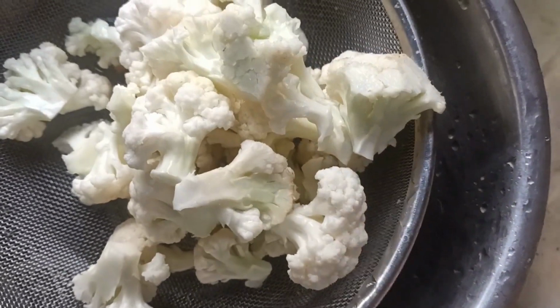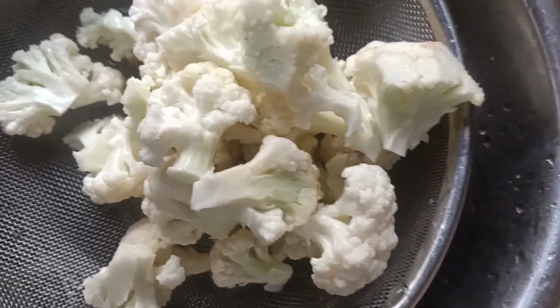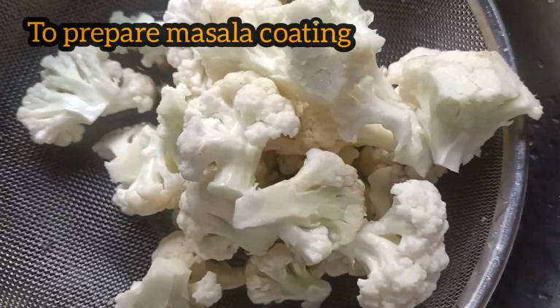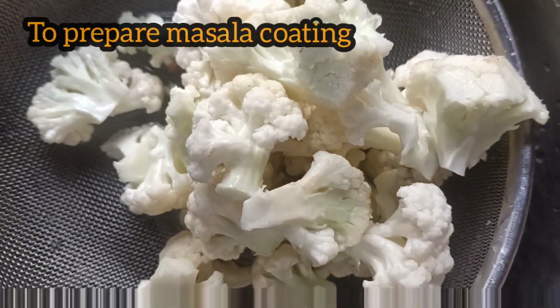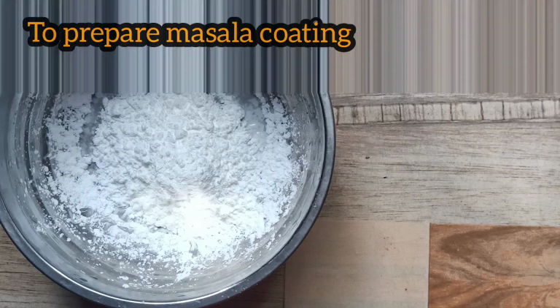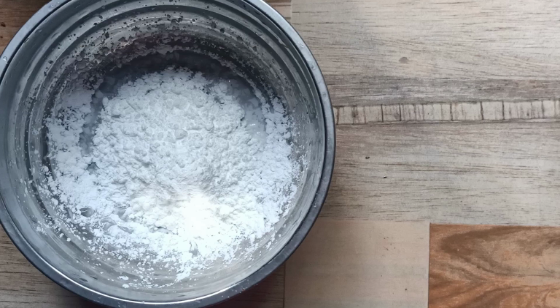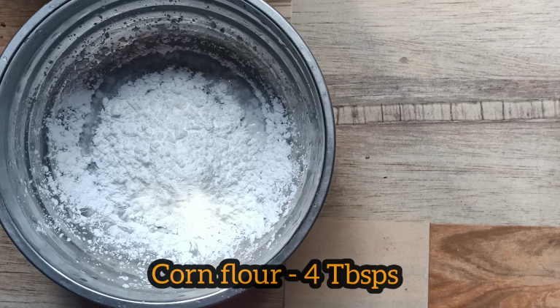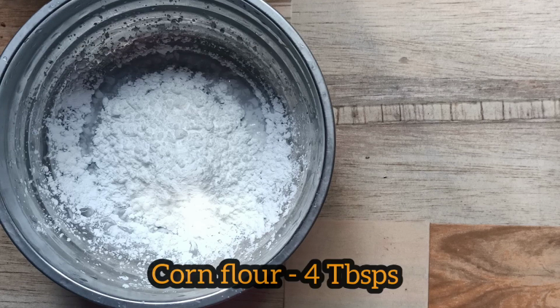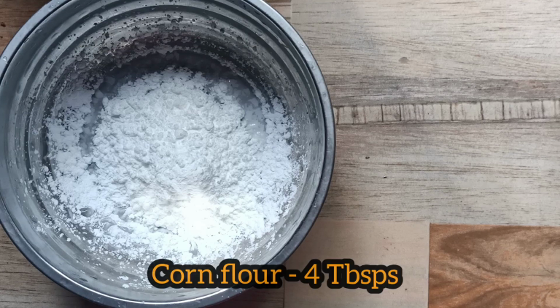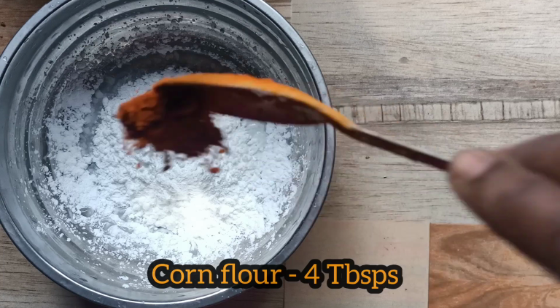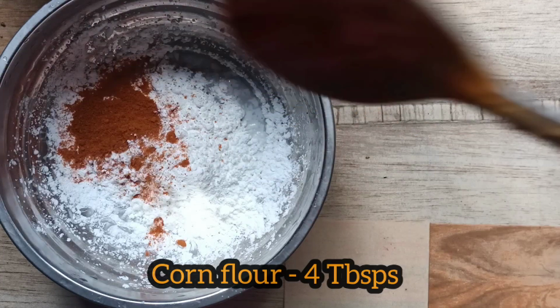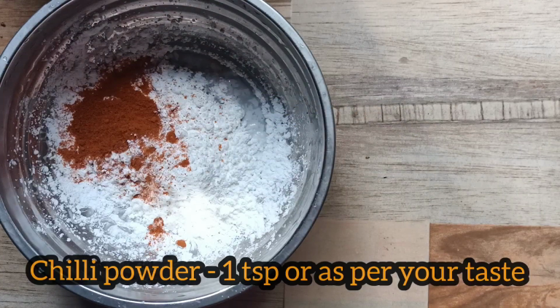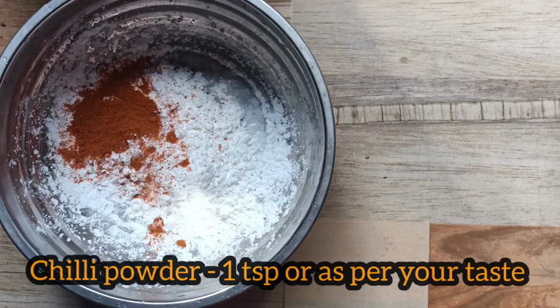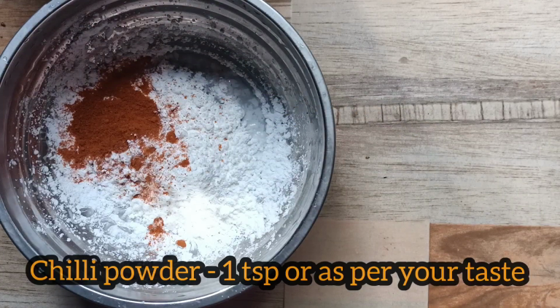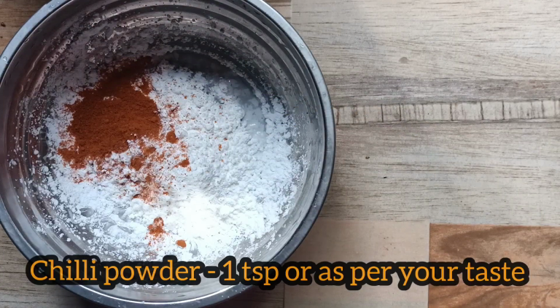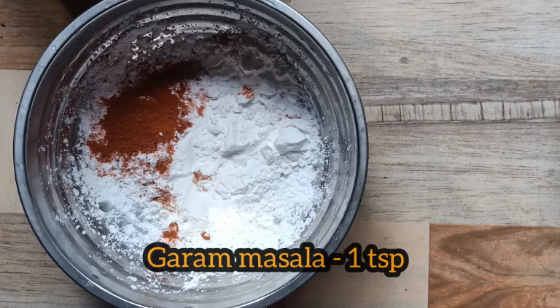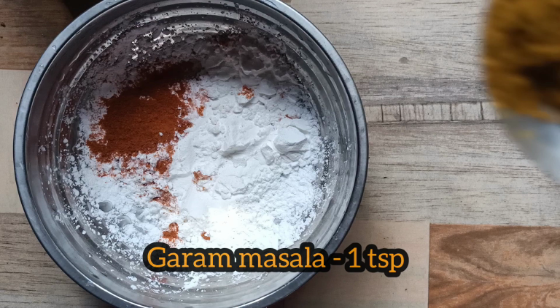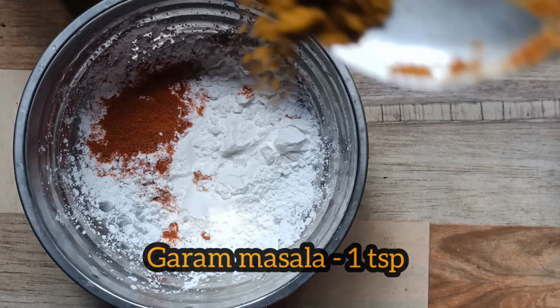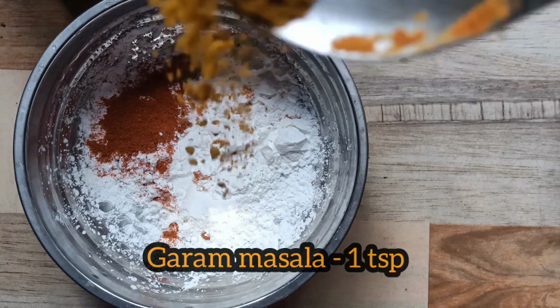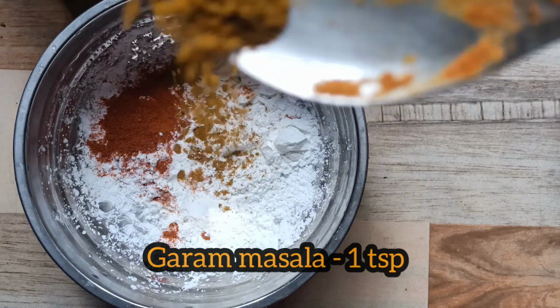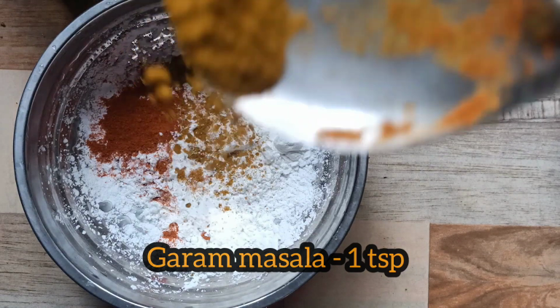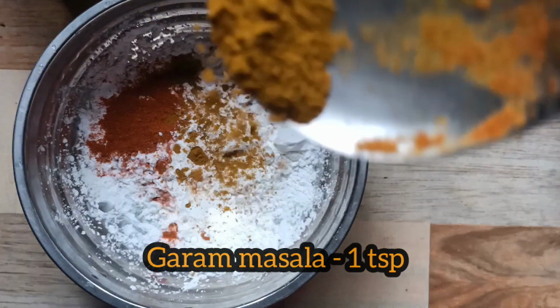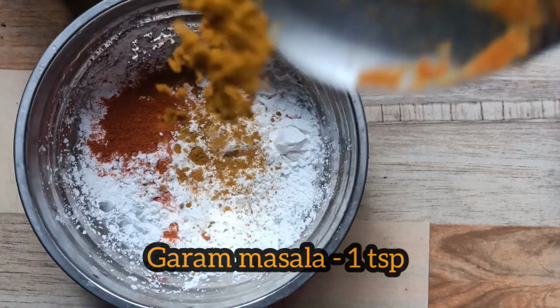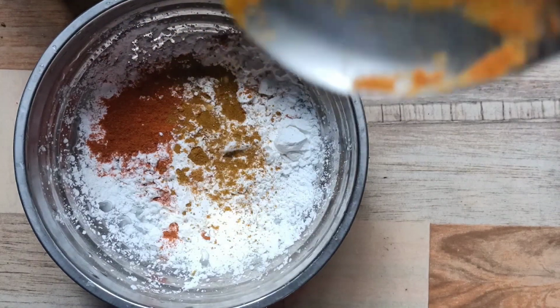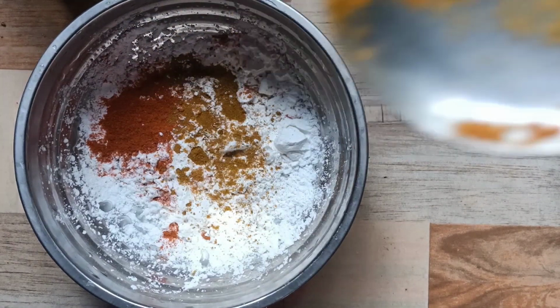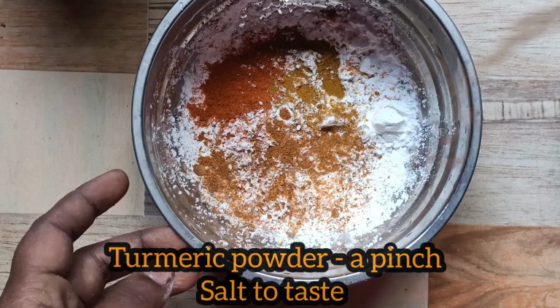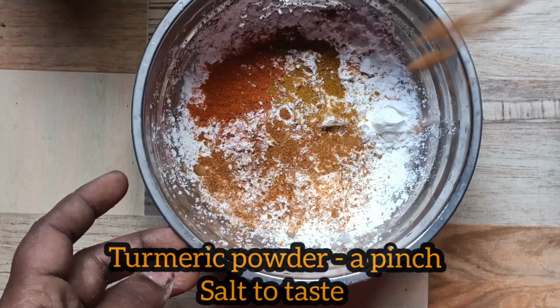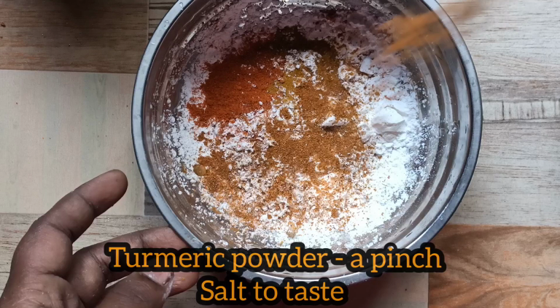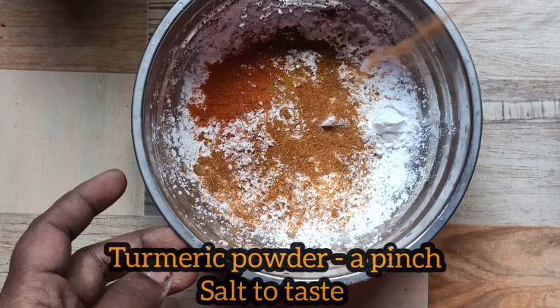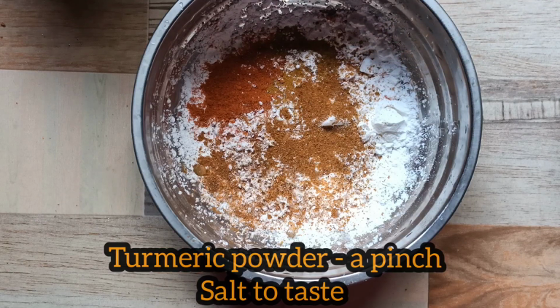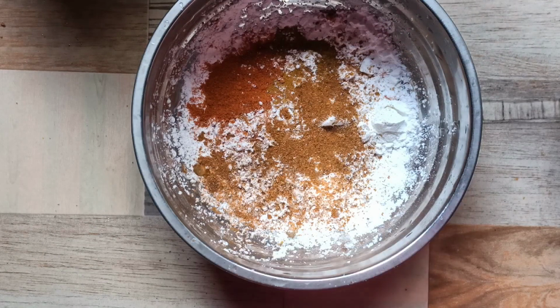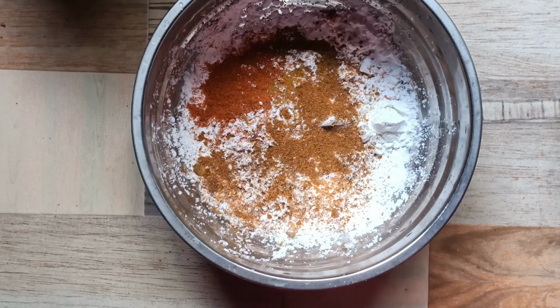Now let's prepare the masala coating. Add 4 tbsp of flour, 1 tsp of salt, and 1 tsp of garam masala. Let's mix it in a little bit.